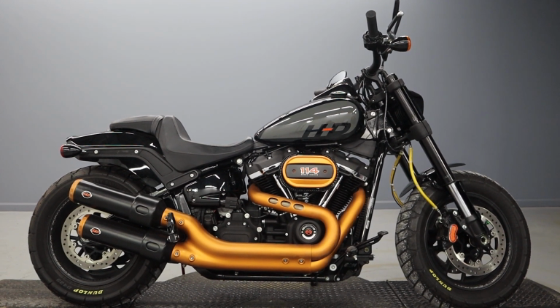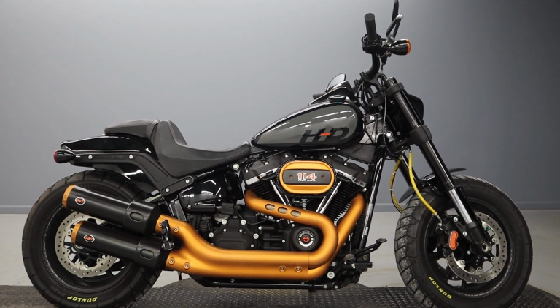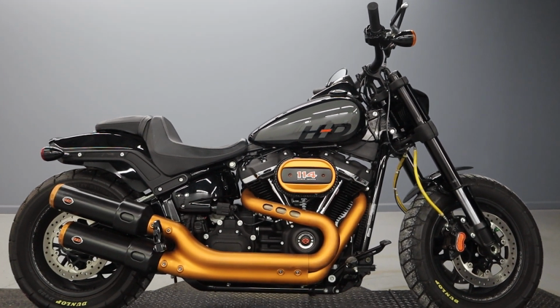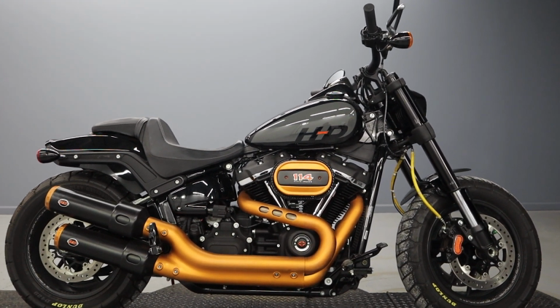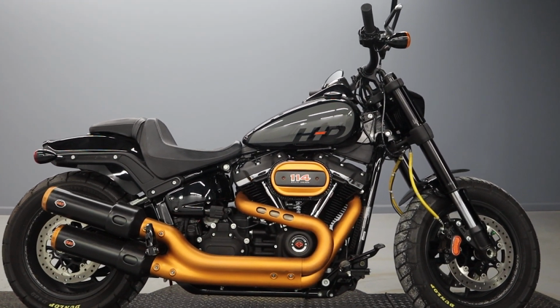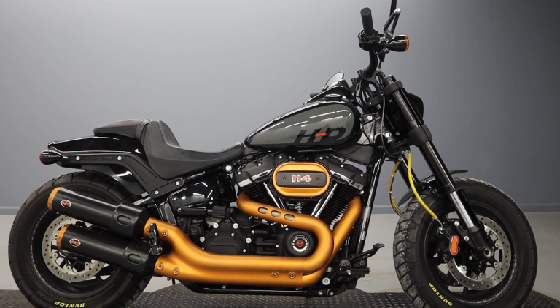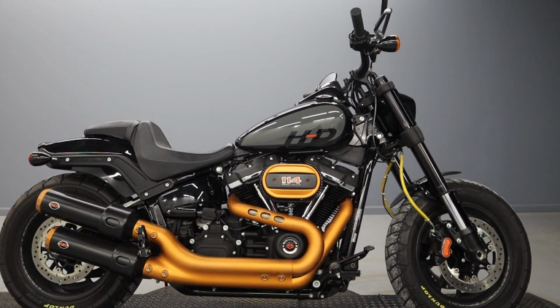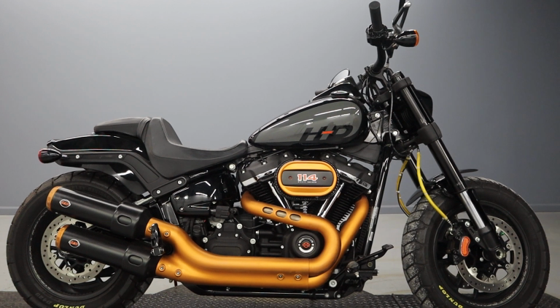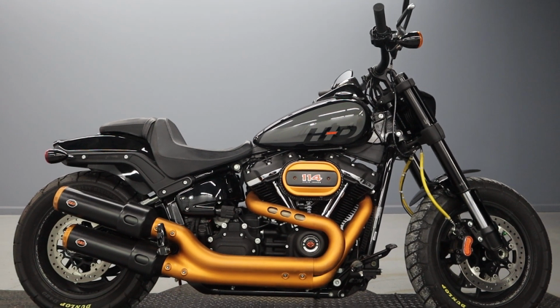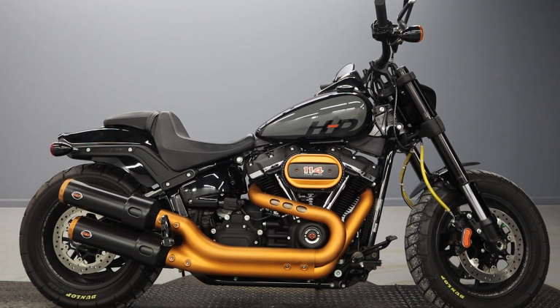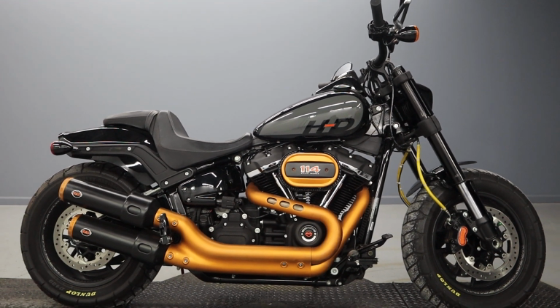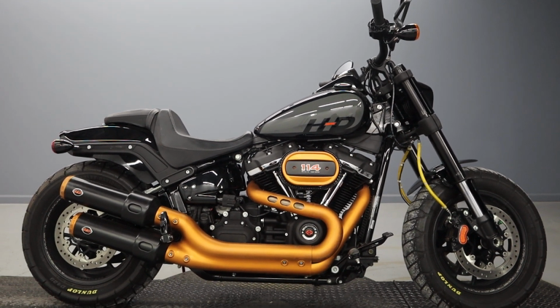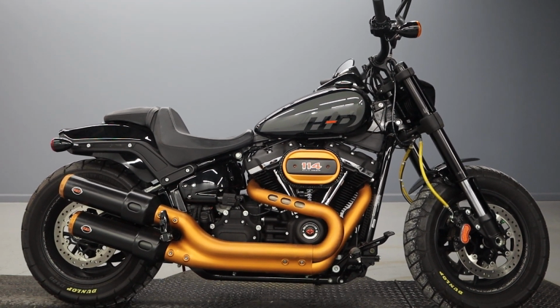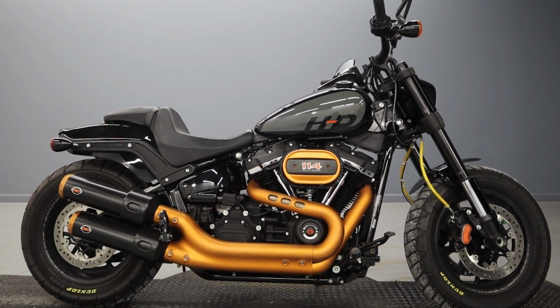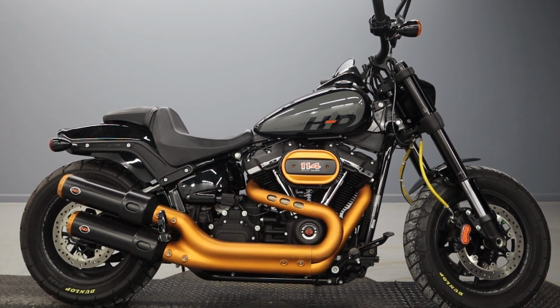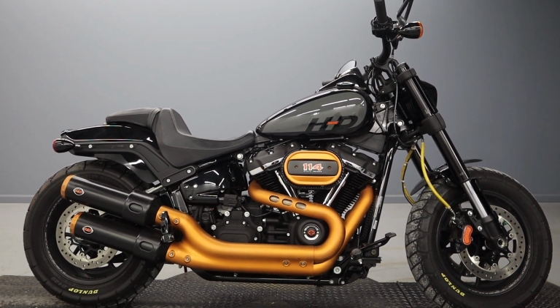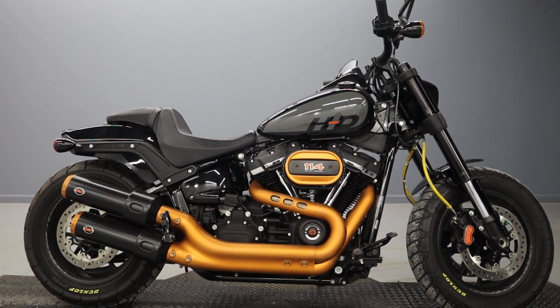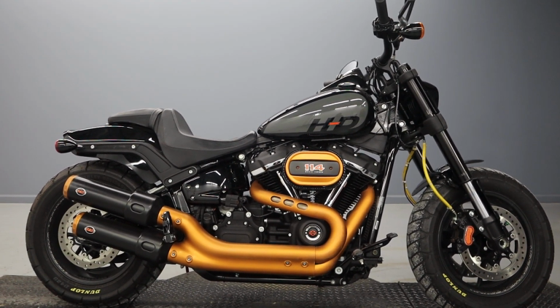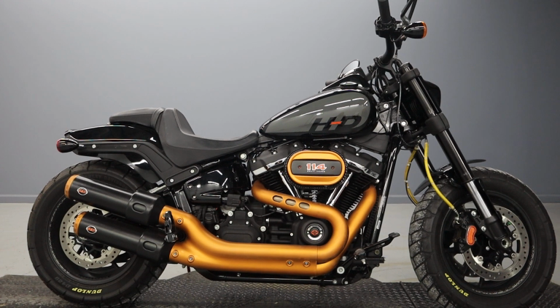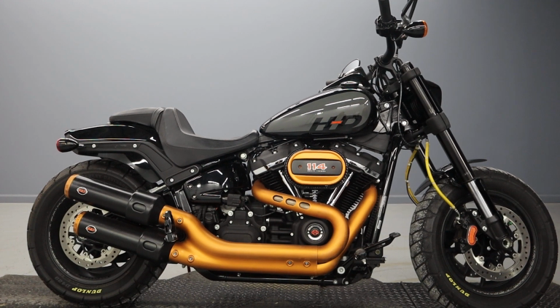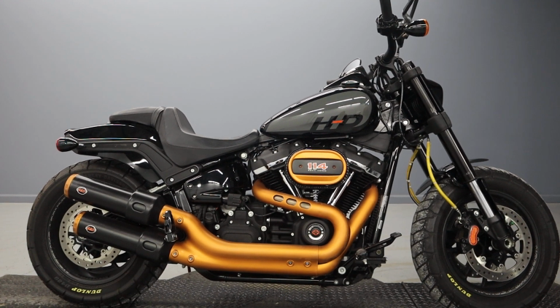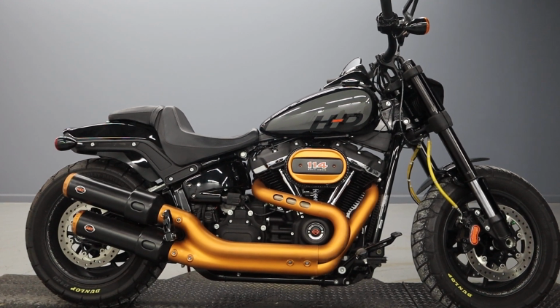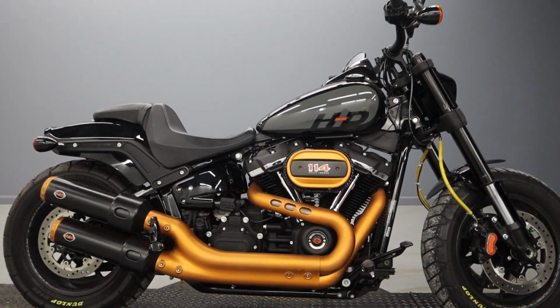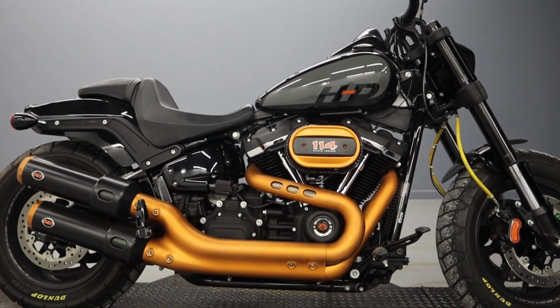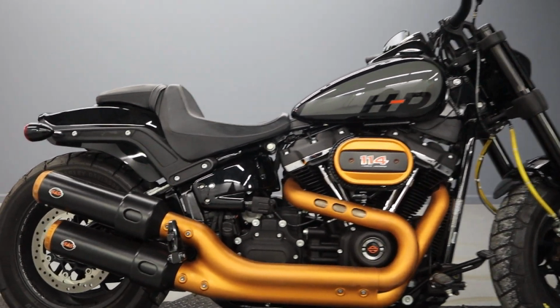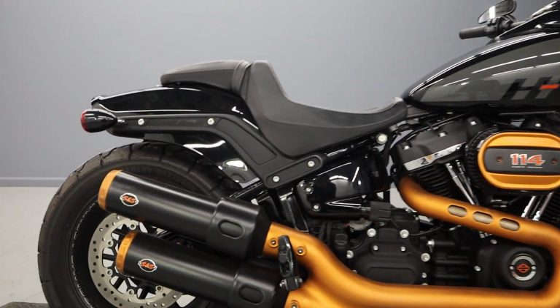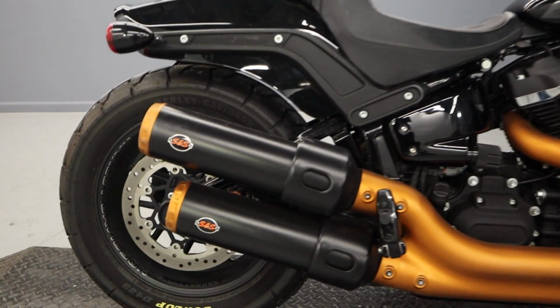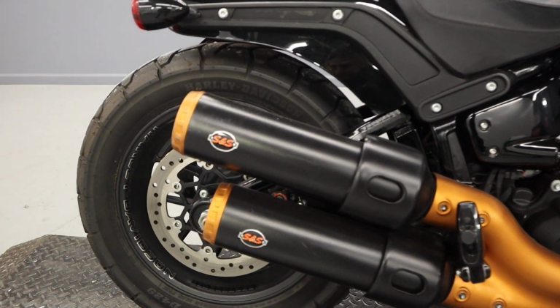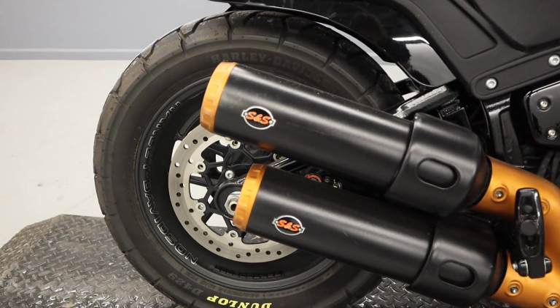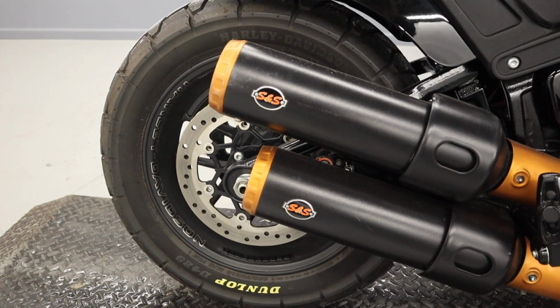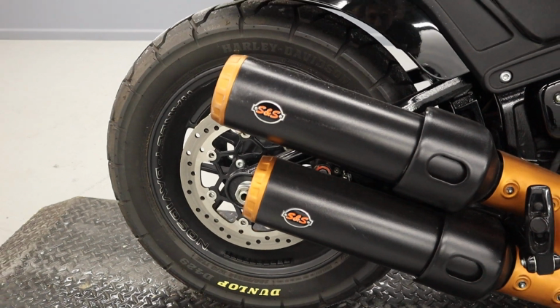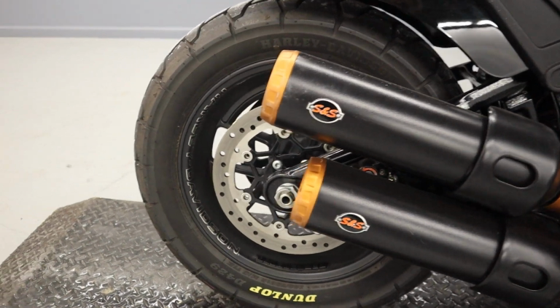Welcome back to the channel — Stars and Stripes Harley-Davidson dealership. We have here an FXFBS from 2022 with a 114 cubic inch Milwaukee-Eight engine and an S&S slip-on exhaust. It's absolutely beautiful.